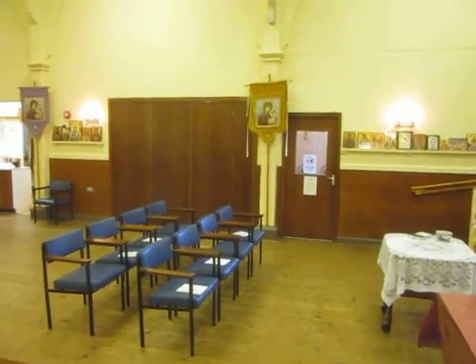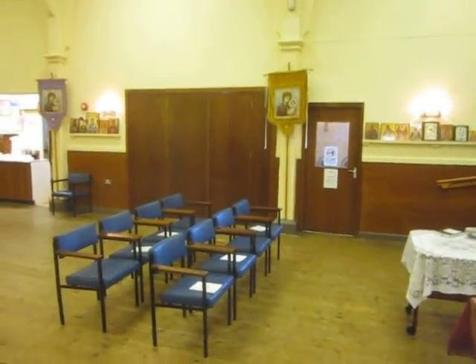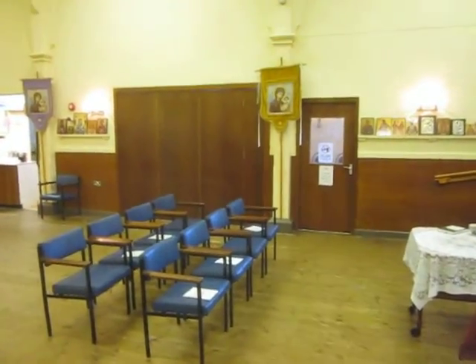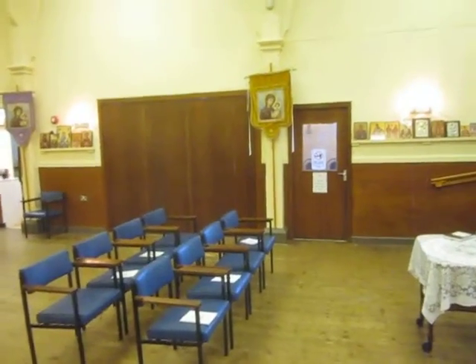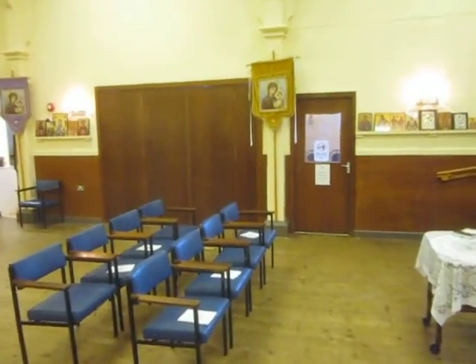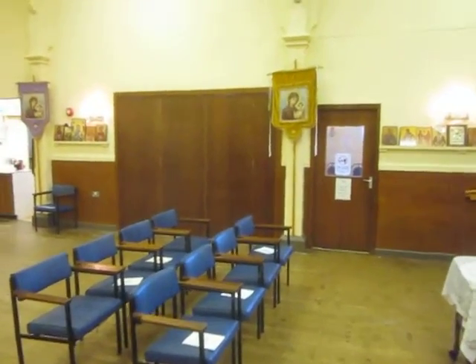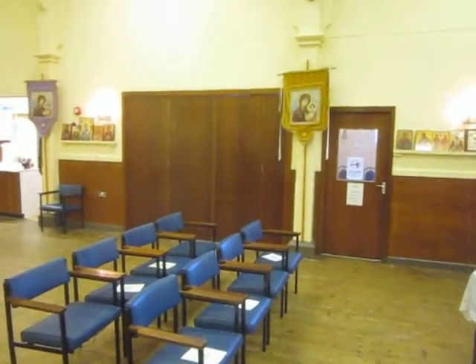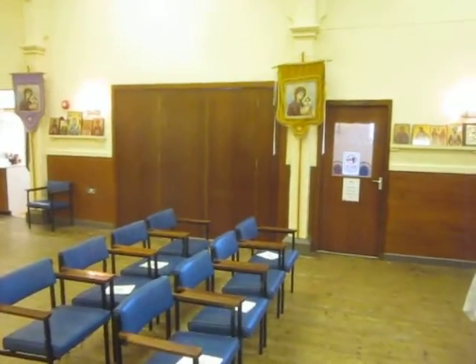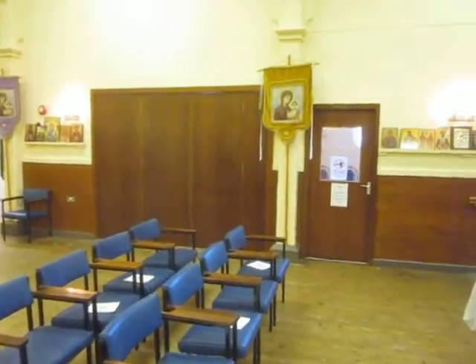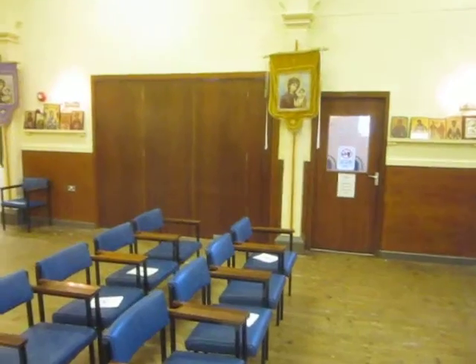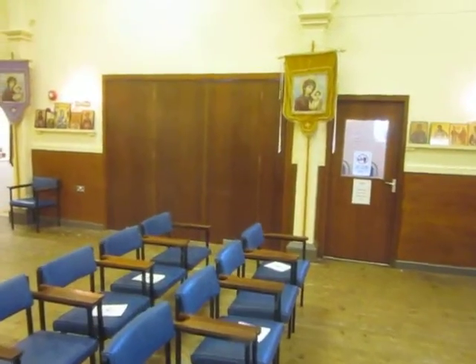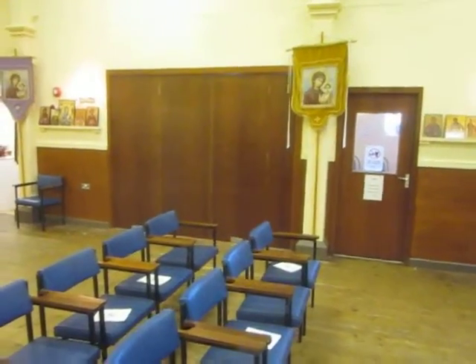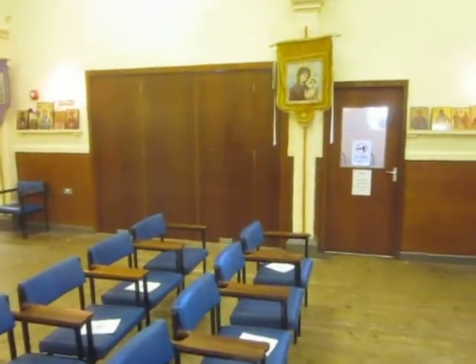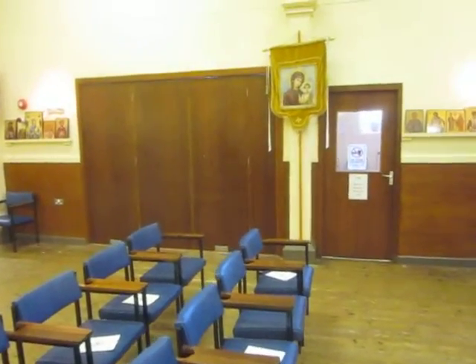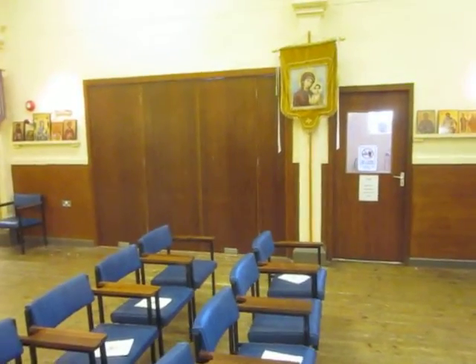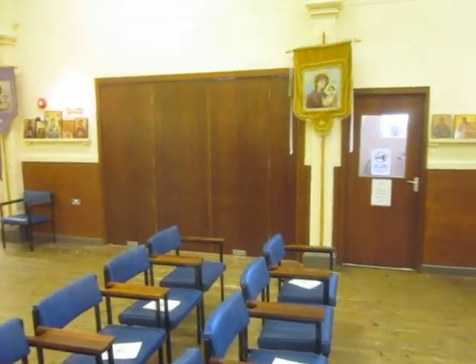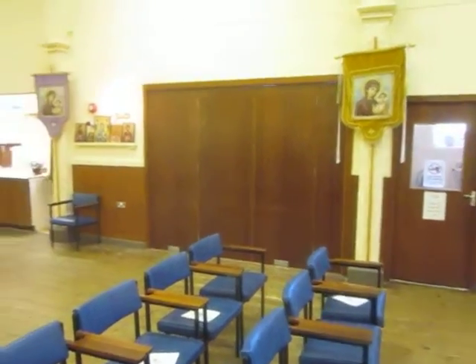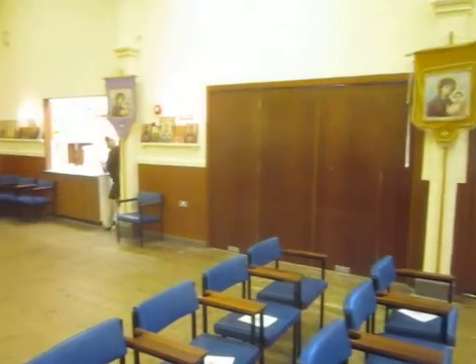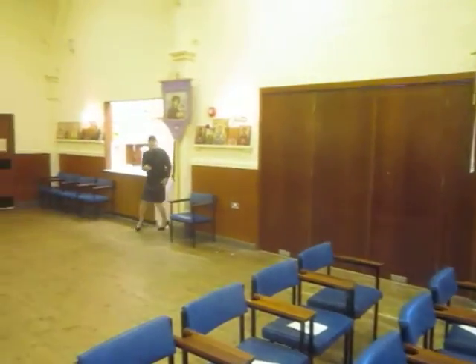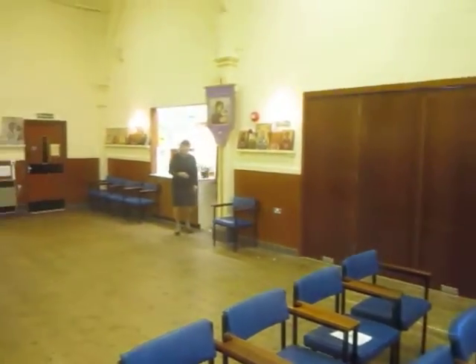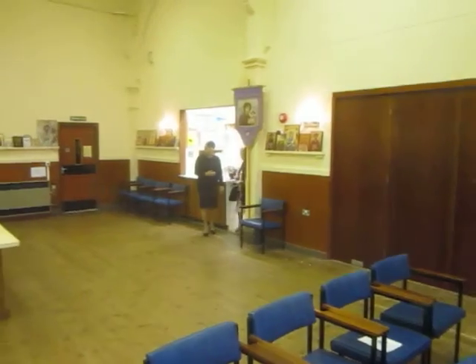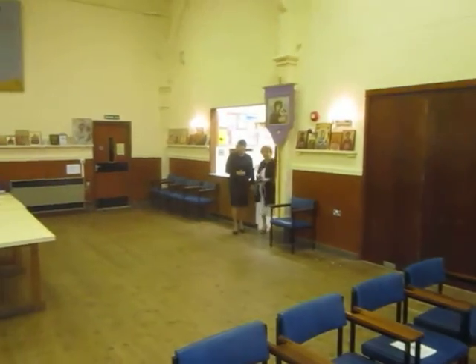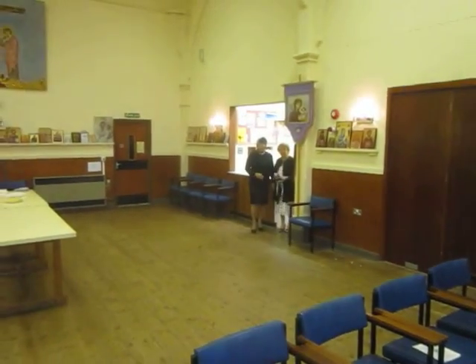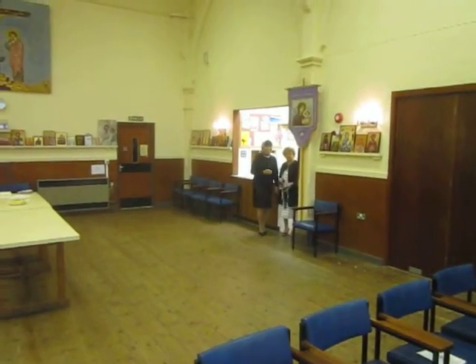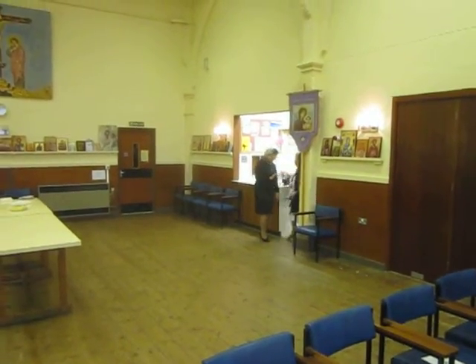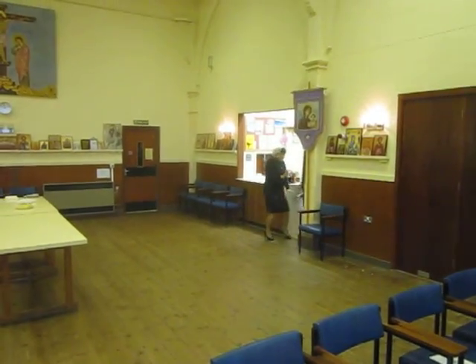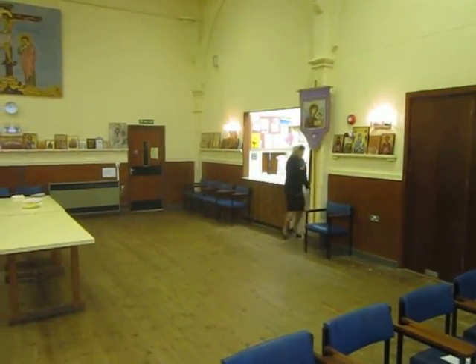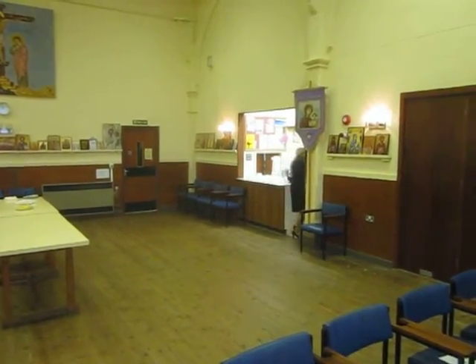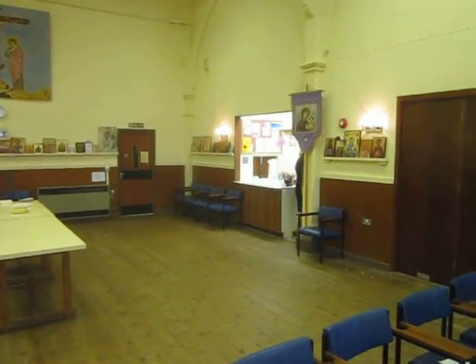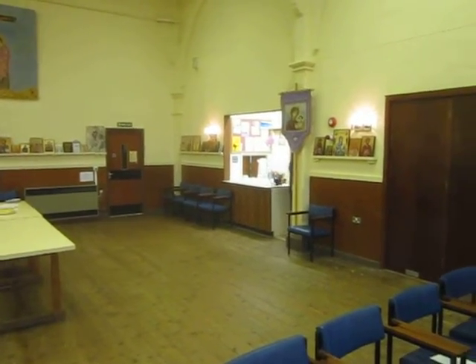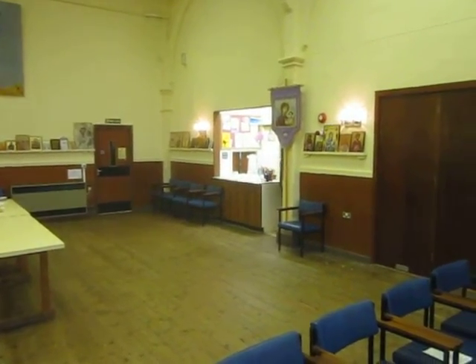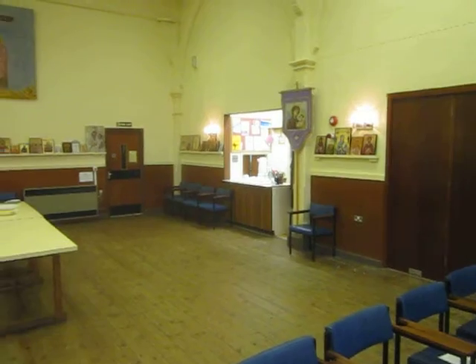Directly opposite you can see the children's room, which is used after the end of the liturgy for children to play with their toys, but also during the liturgy as a crying room. And in the corner behind Valentina and Eleni is the servery.